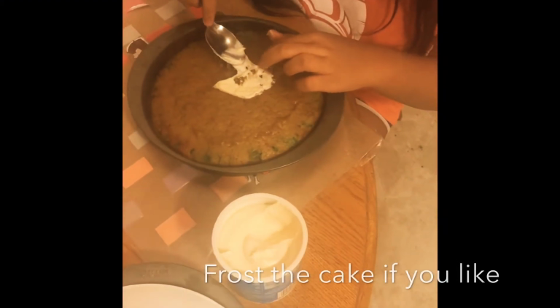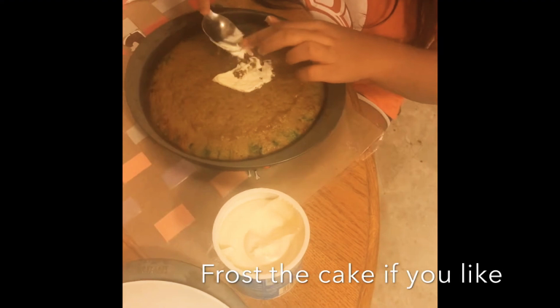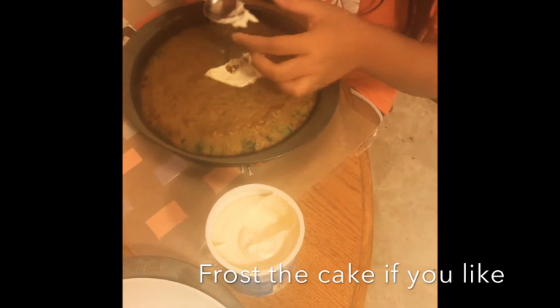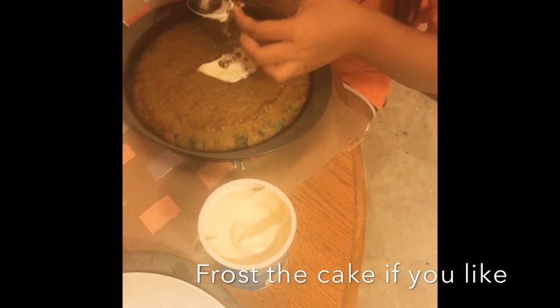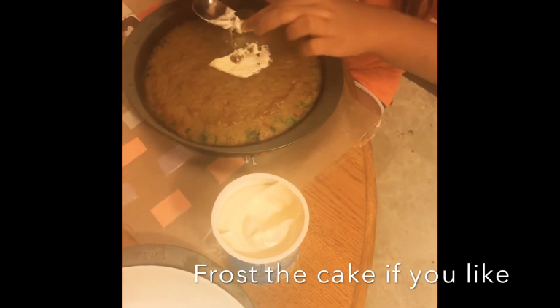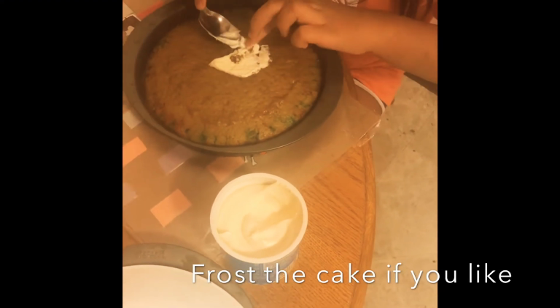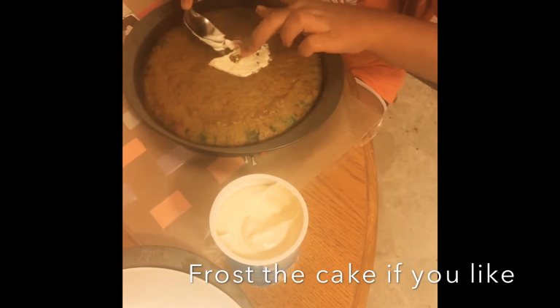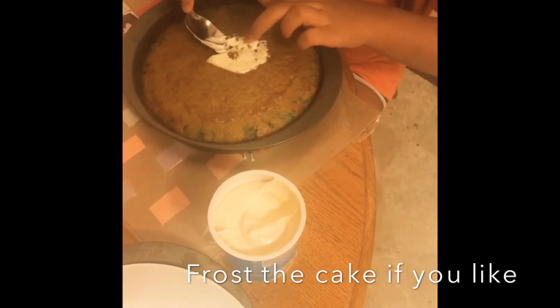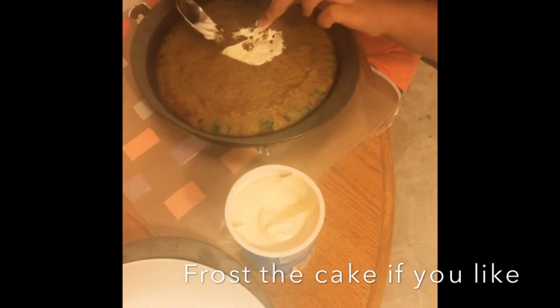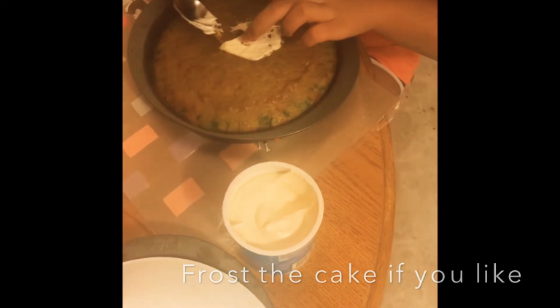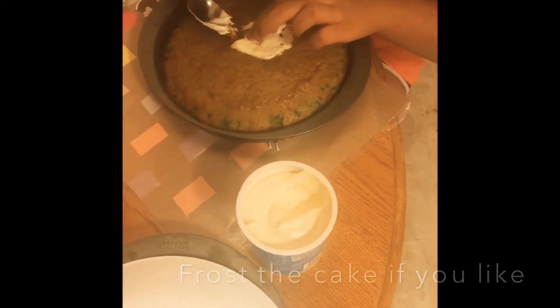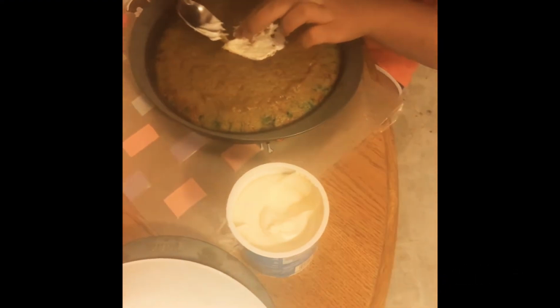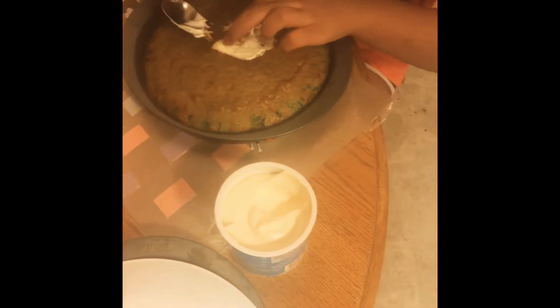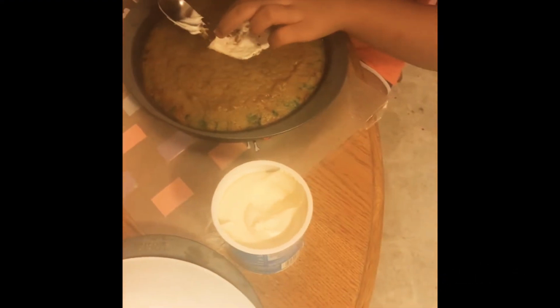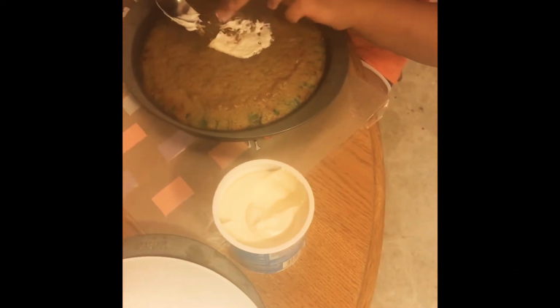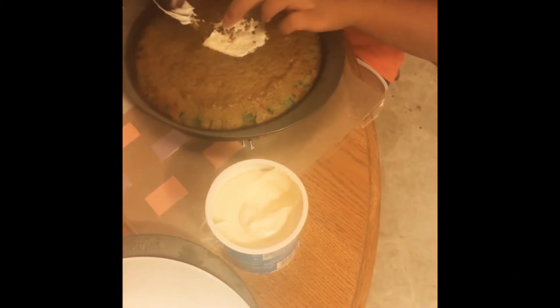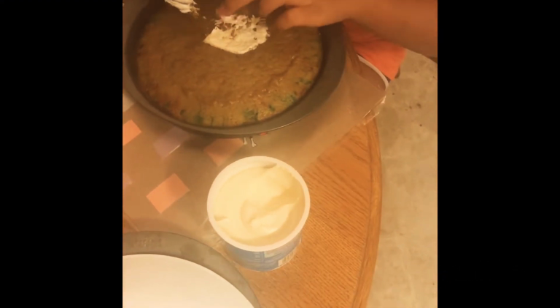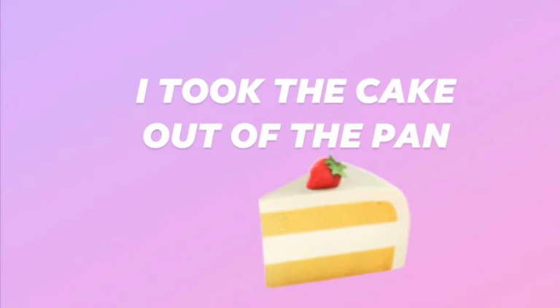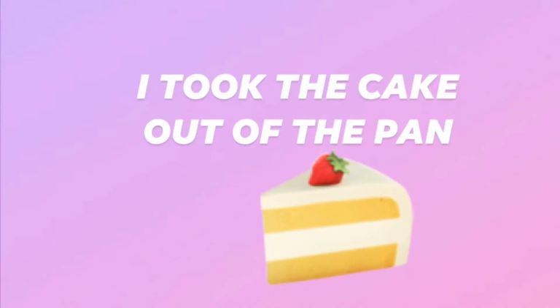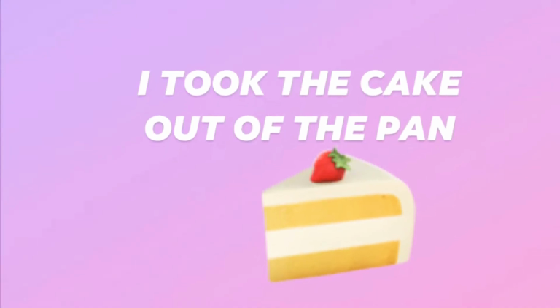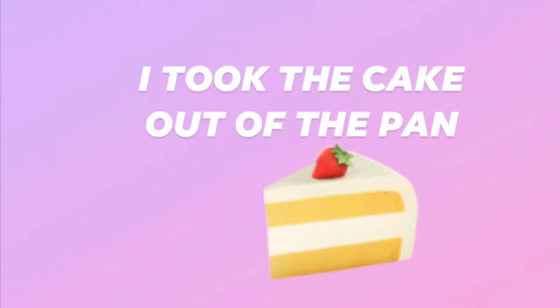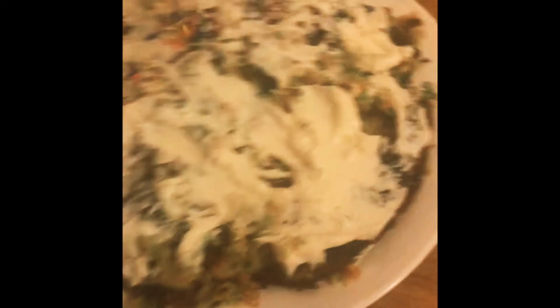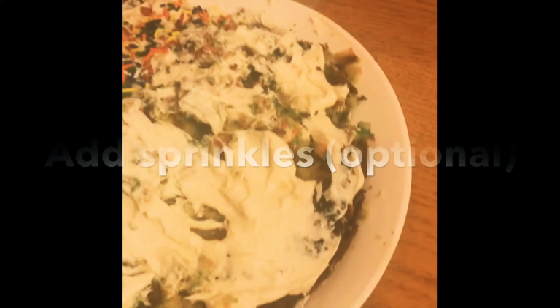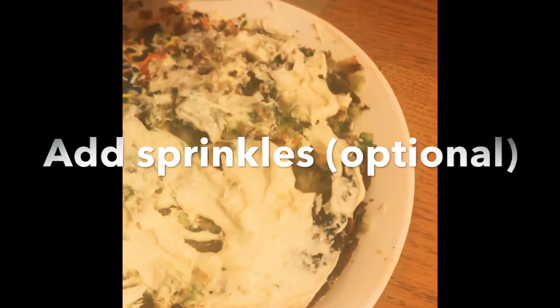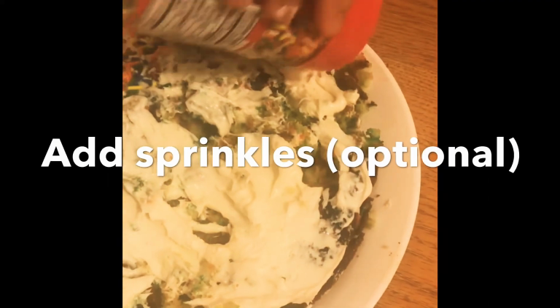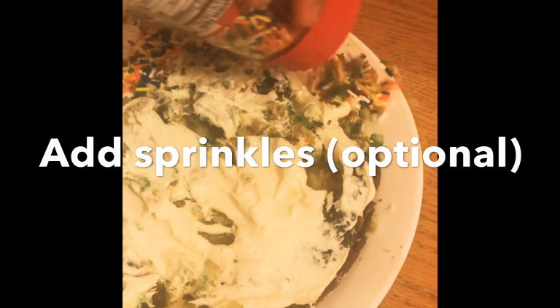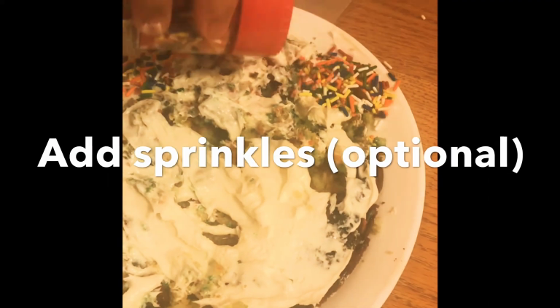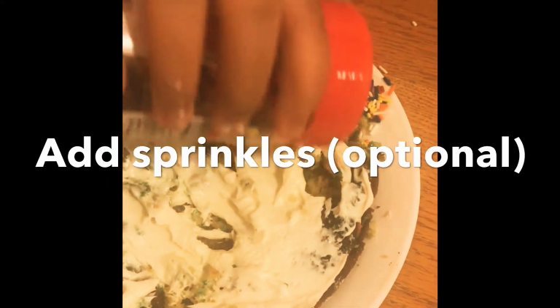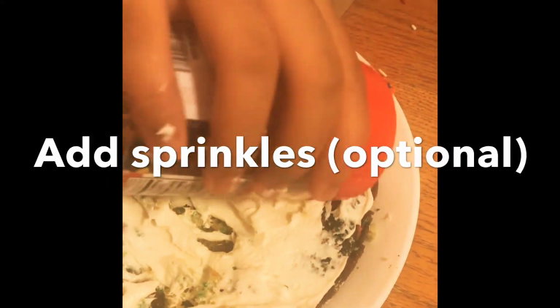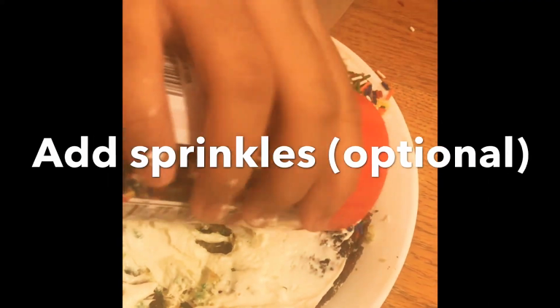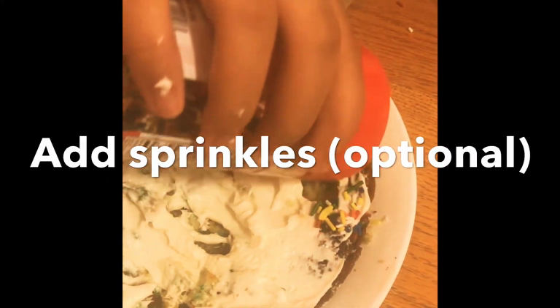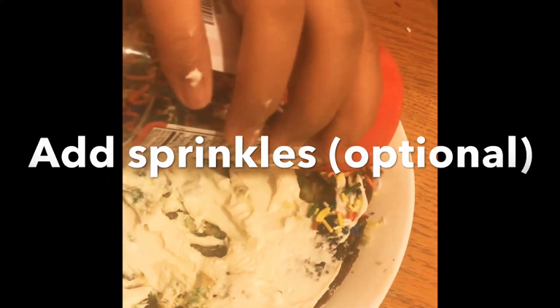Then you can frost the cake if you want to — this step is optional. Then add sprinkles; this step is also optional.